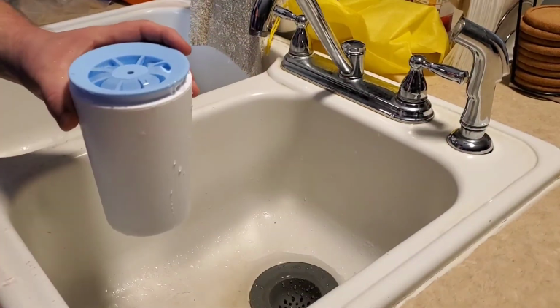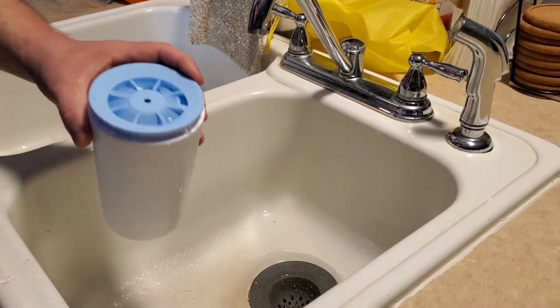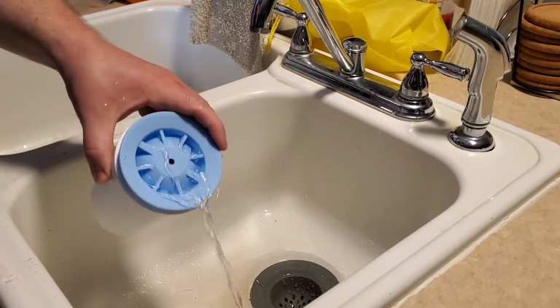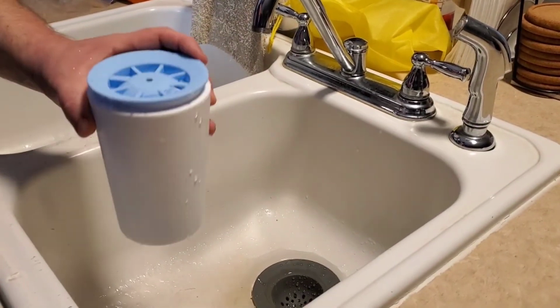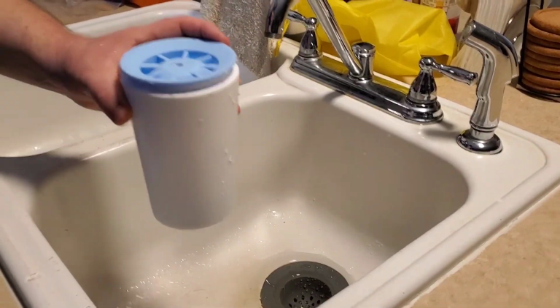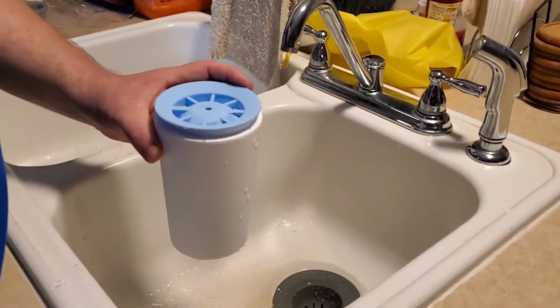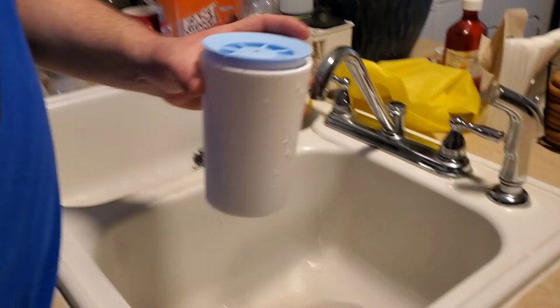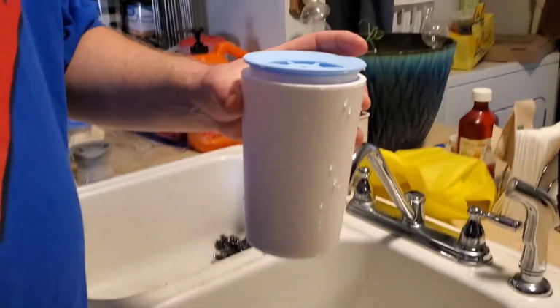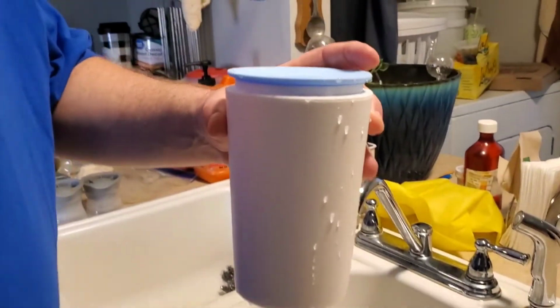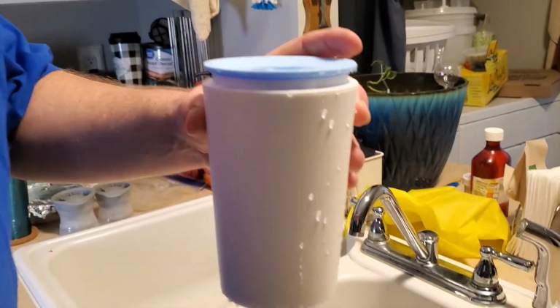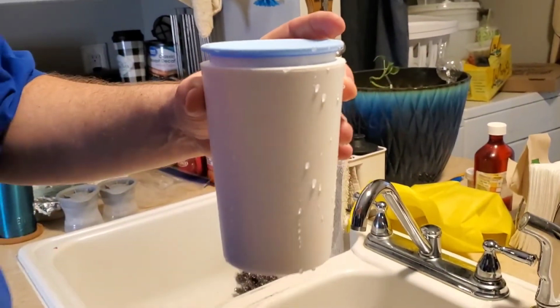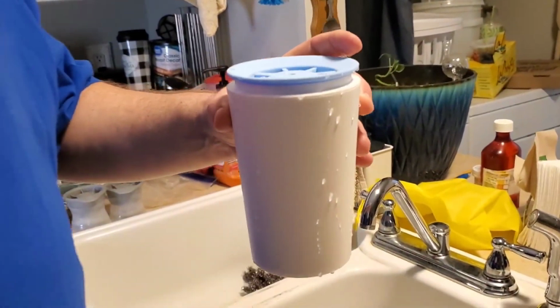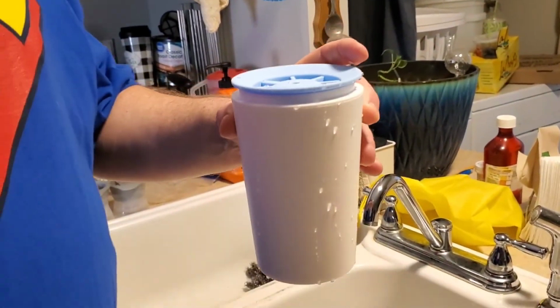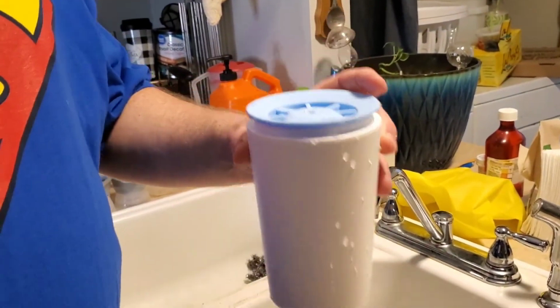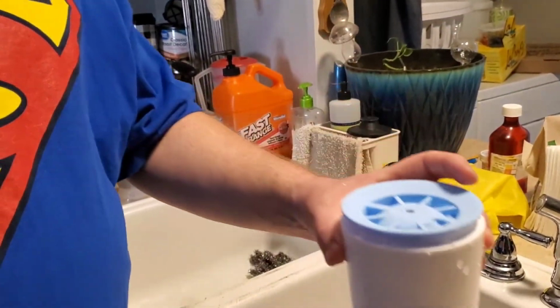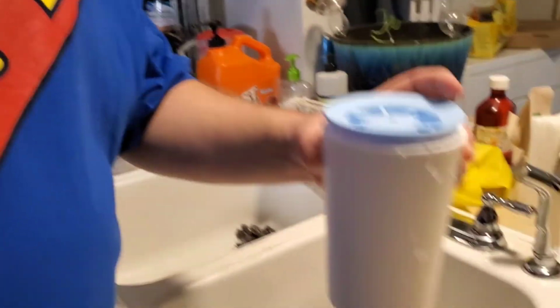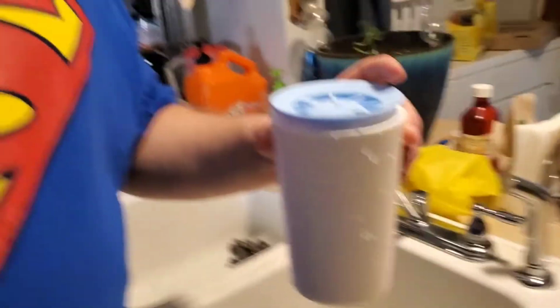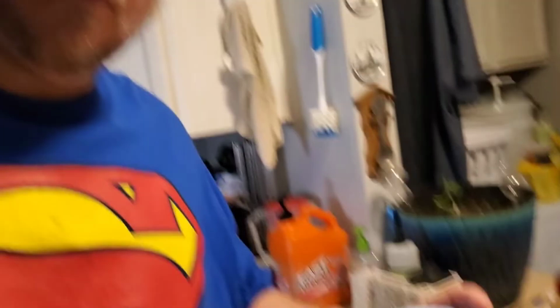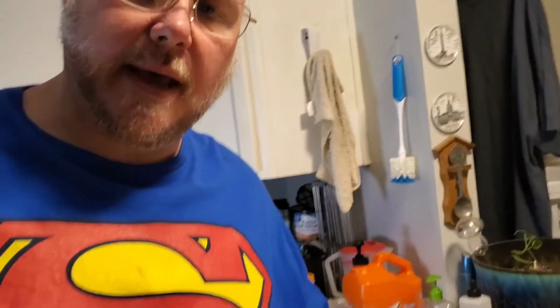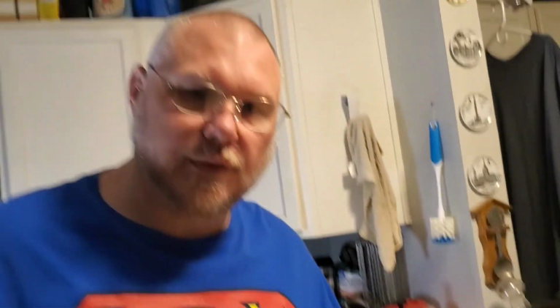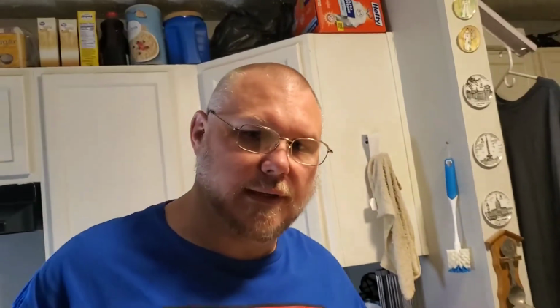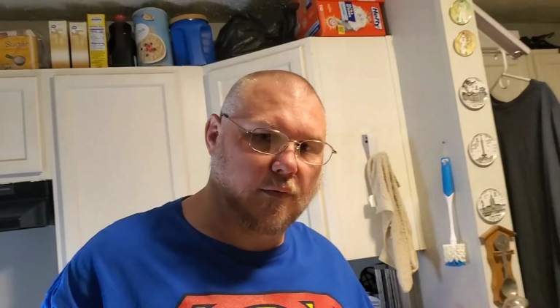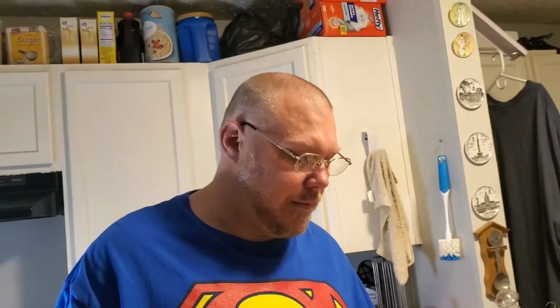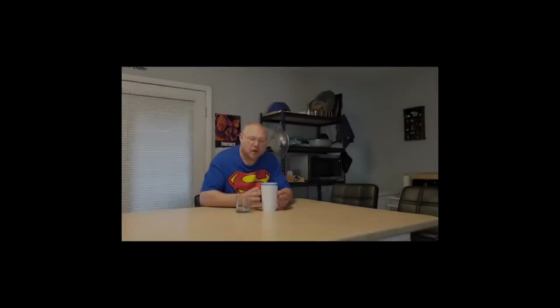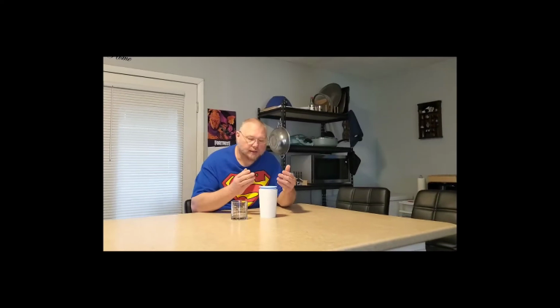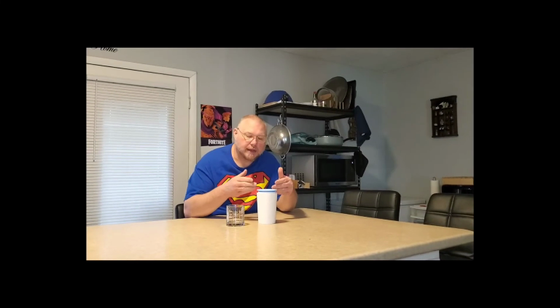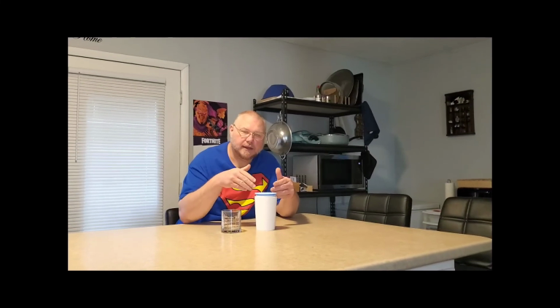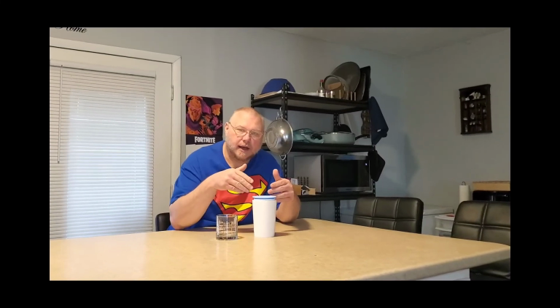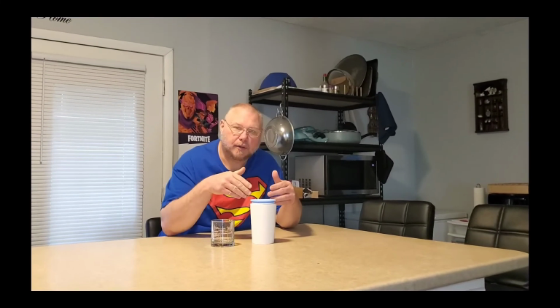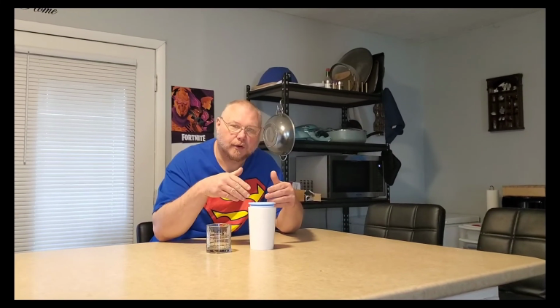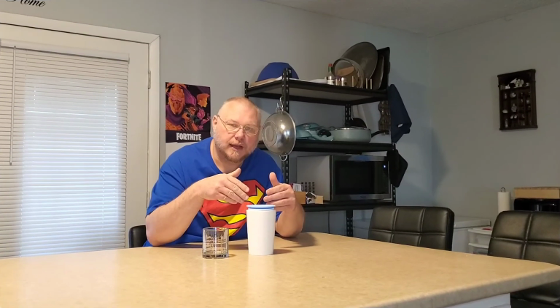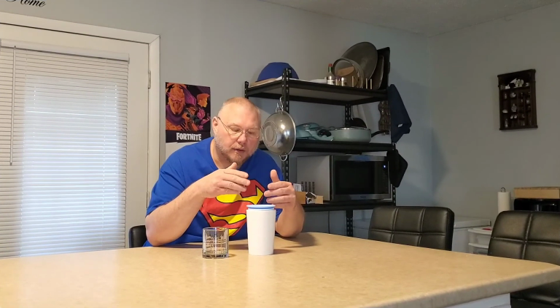Alright, that is totally full, so we're going to stick this into the freezer and get back to you once that's done. Okay, so we have the ice ball frozen now.